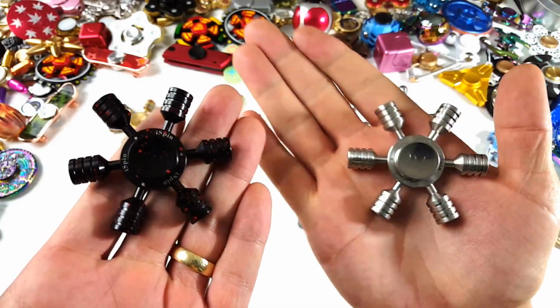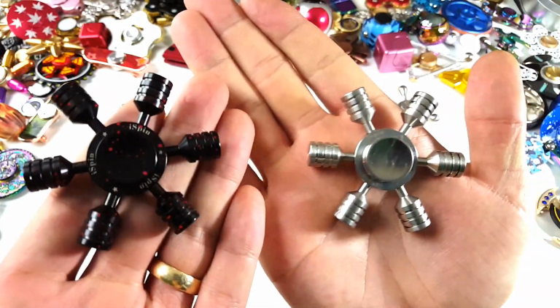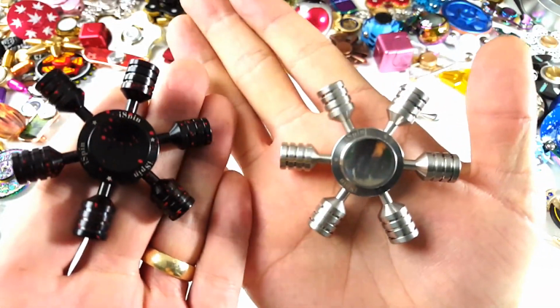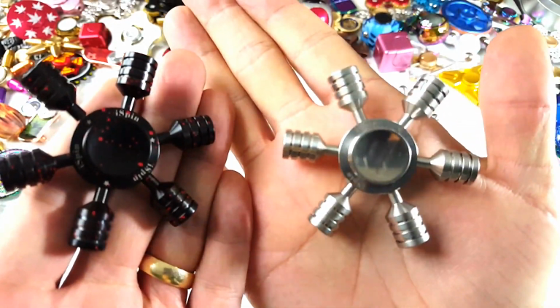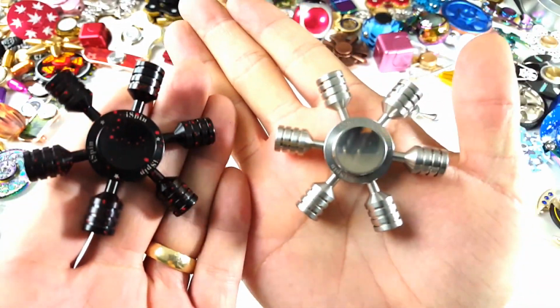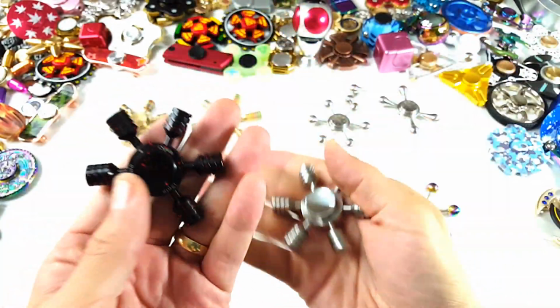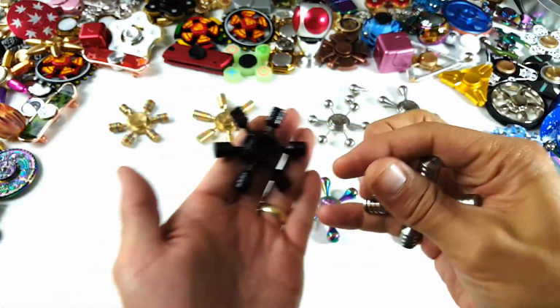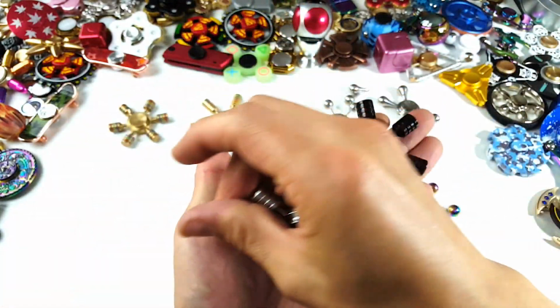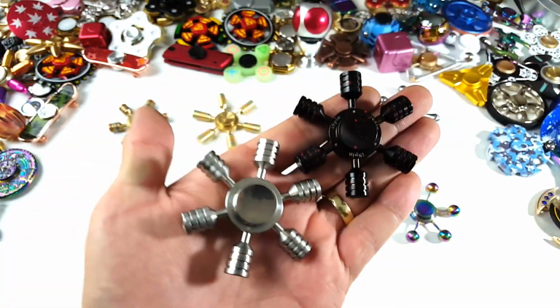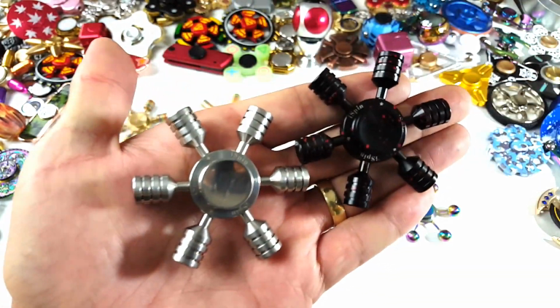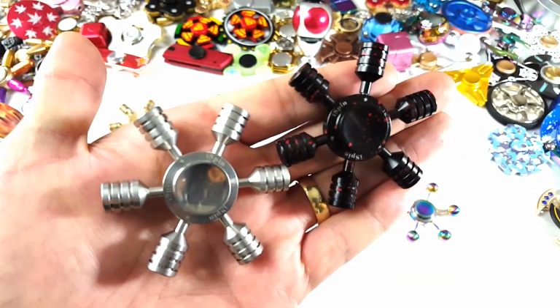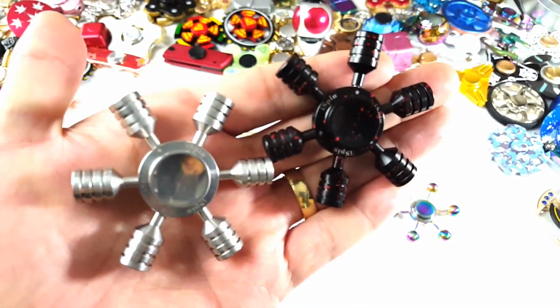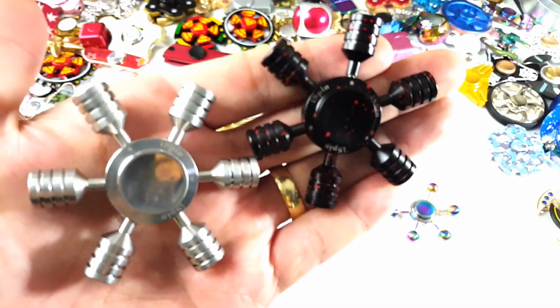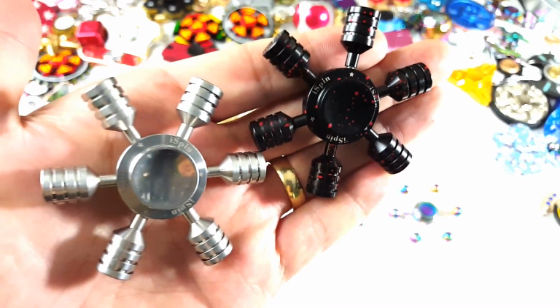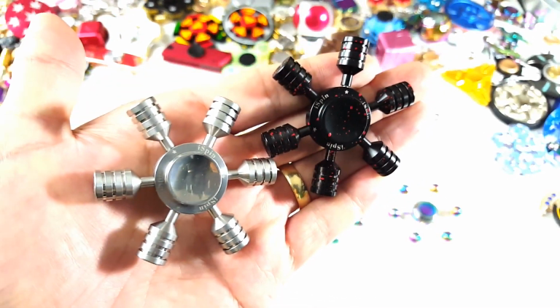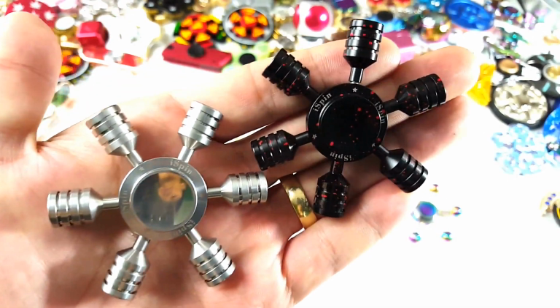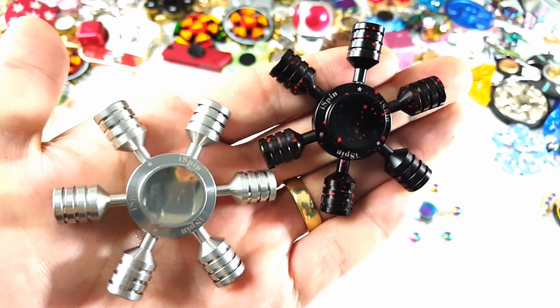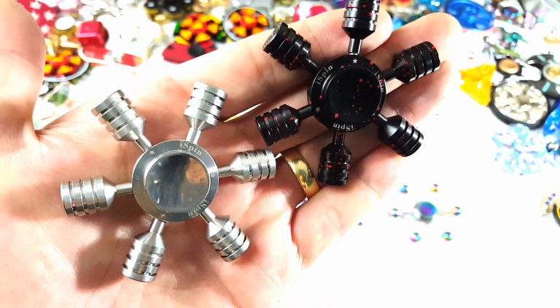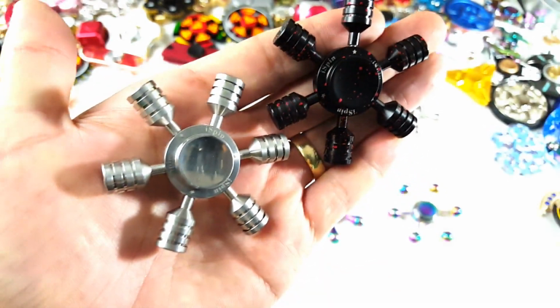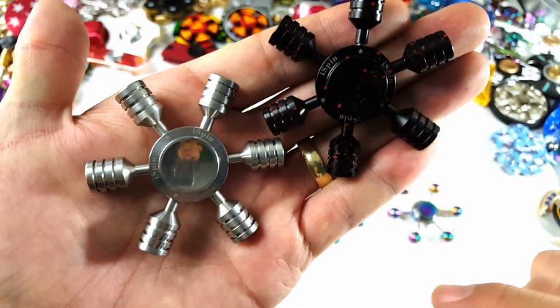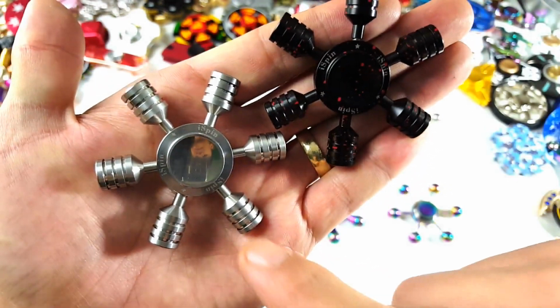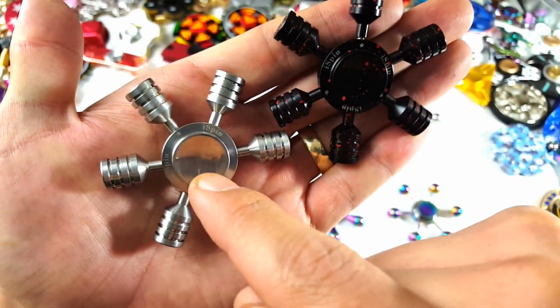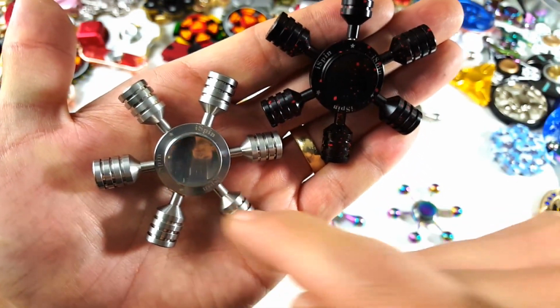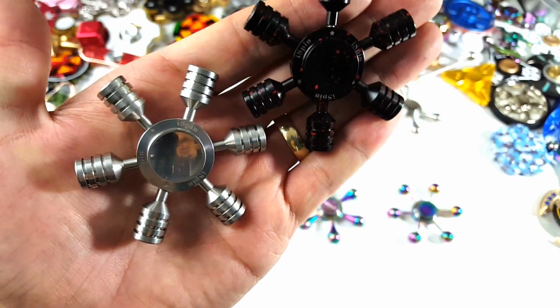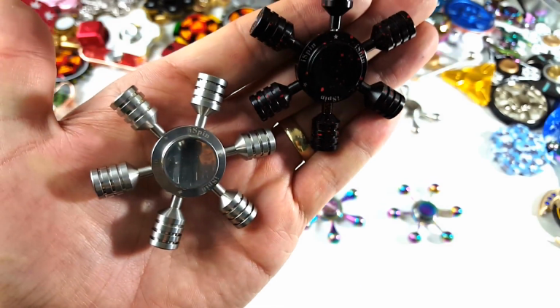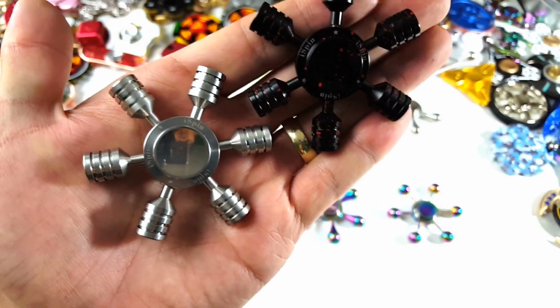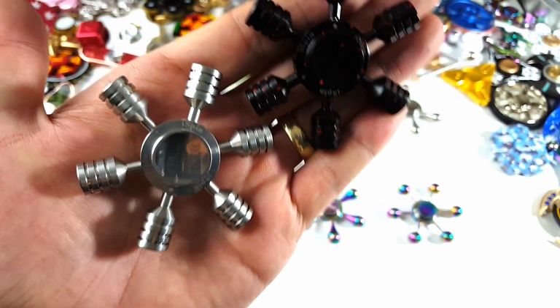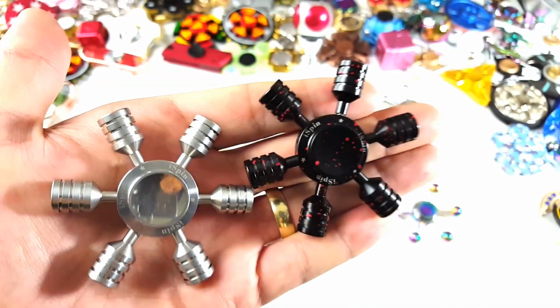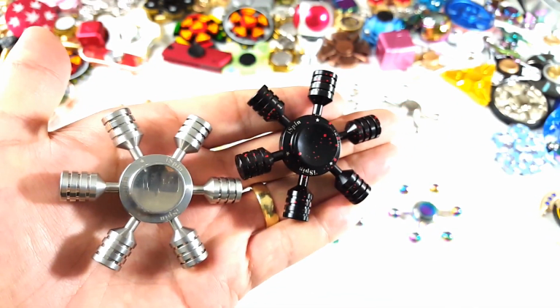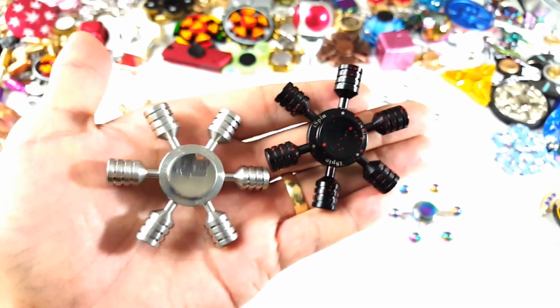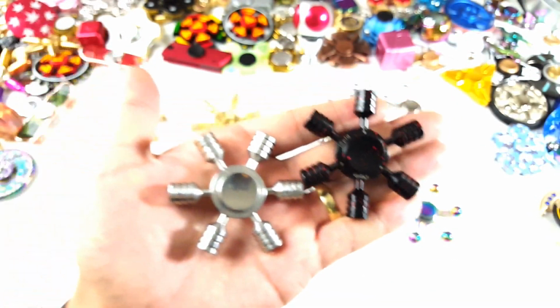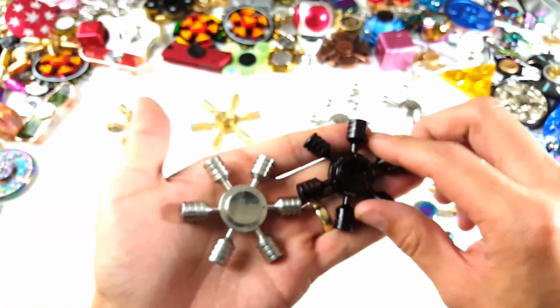You can see the iSpin logos on here as well. Let me give you a closer look — oh, I can kind of see myself upside down right there! Hey guys, take a look at that.